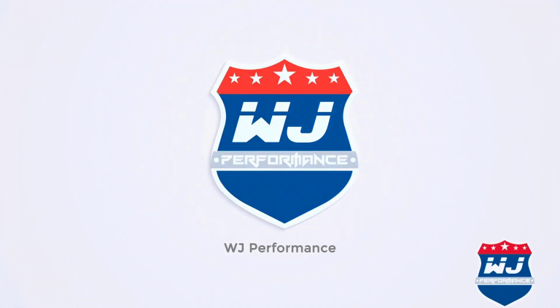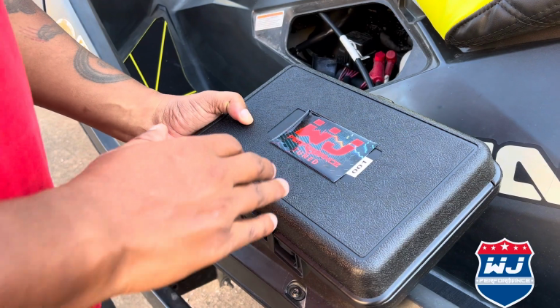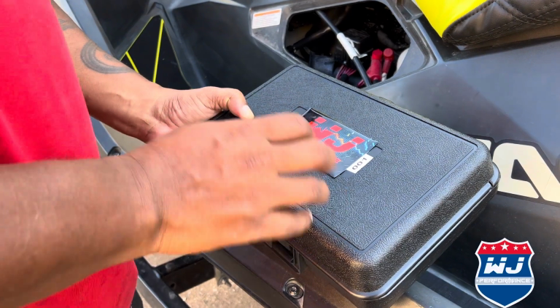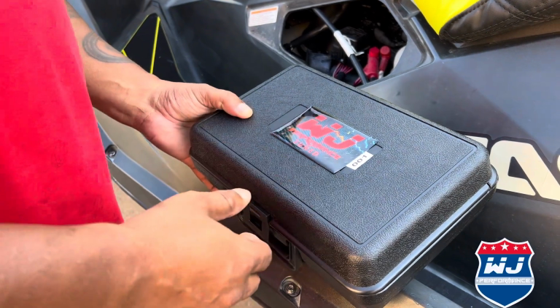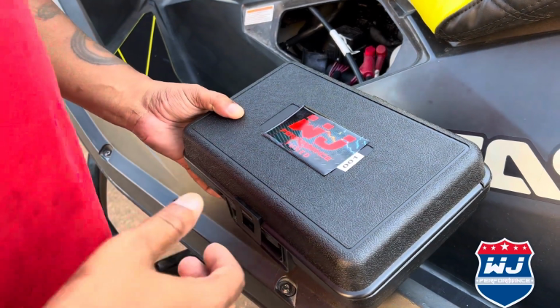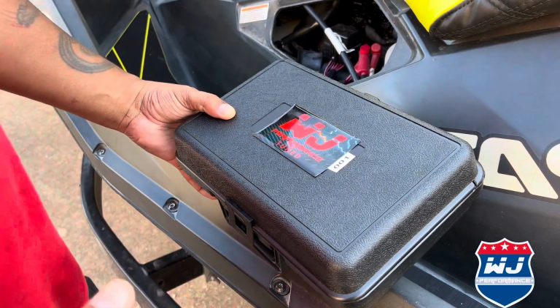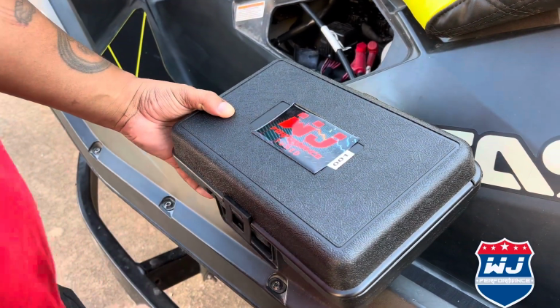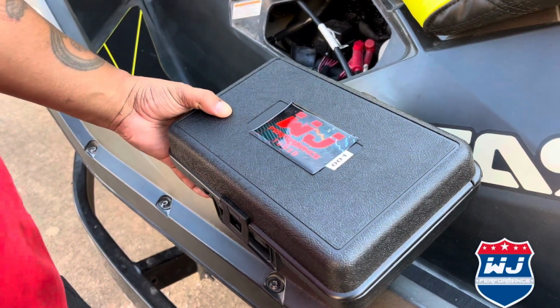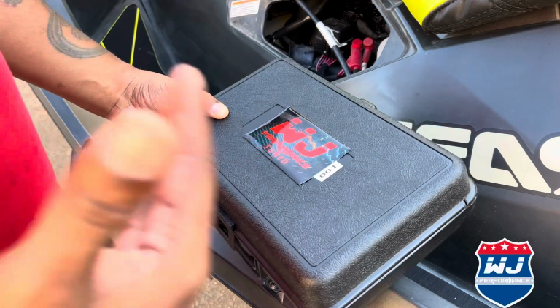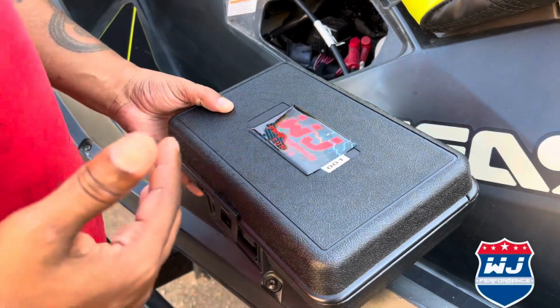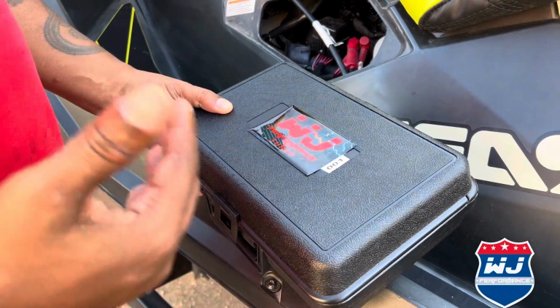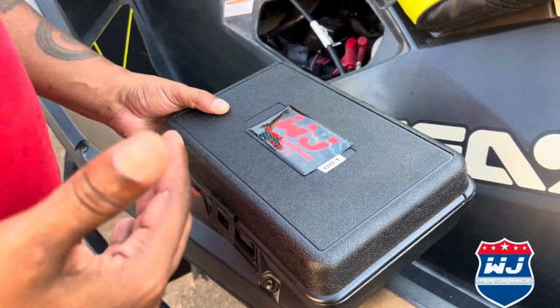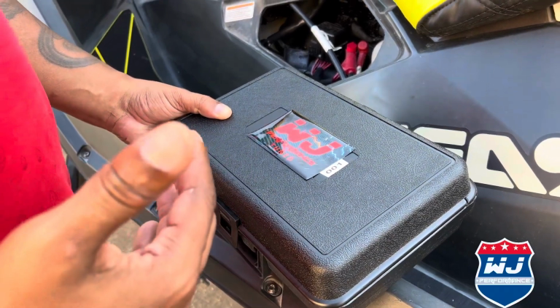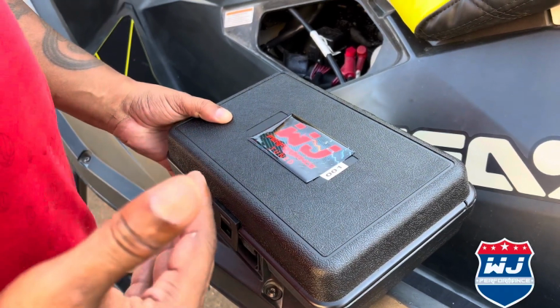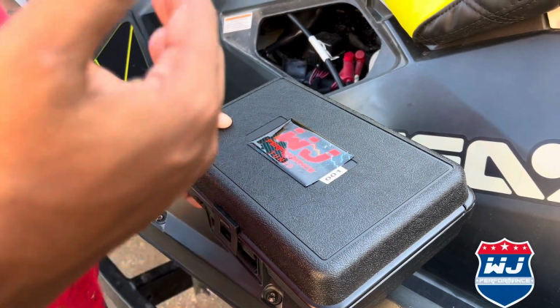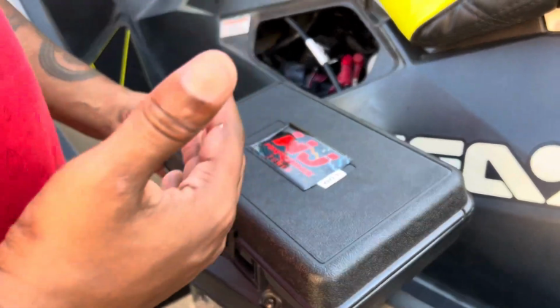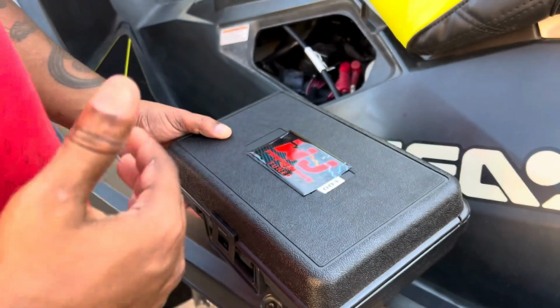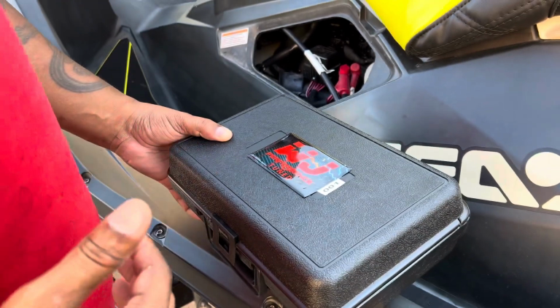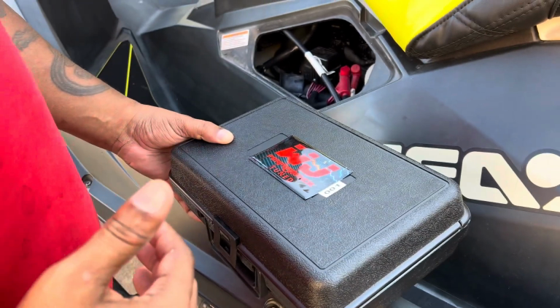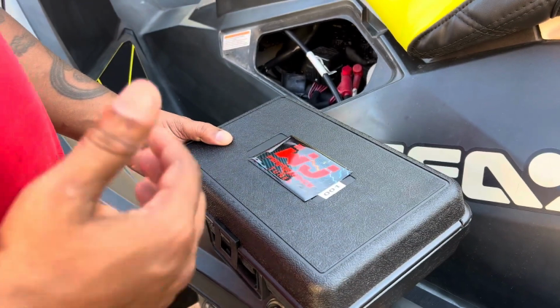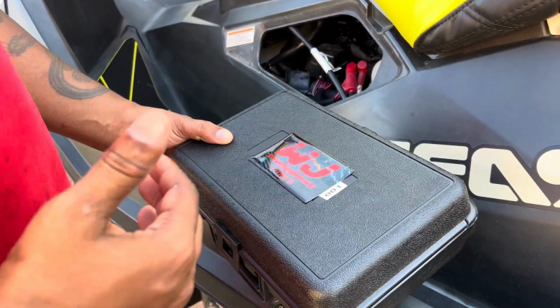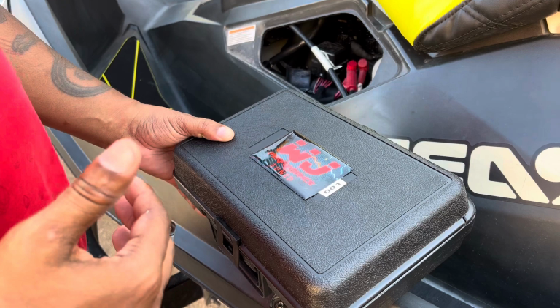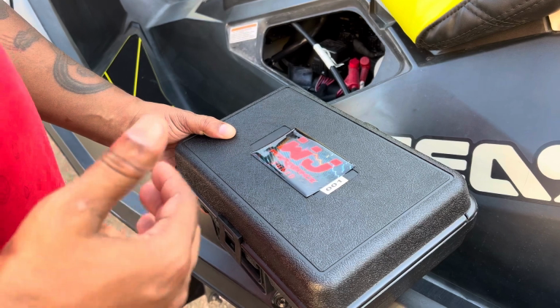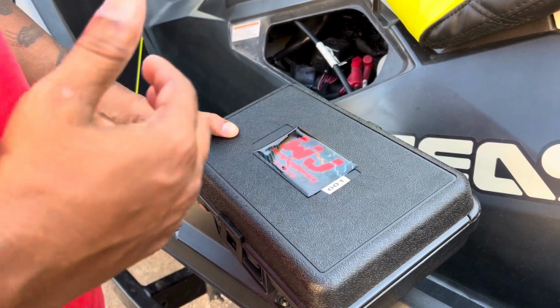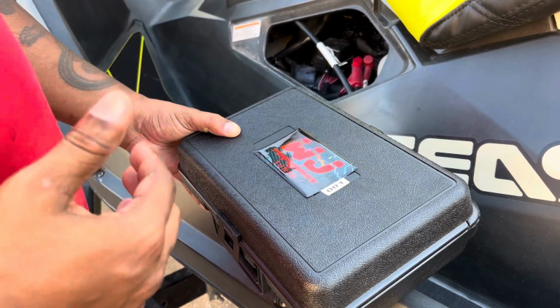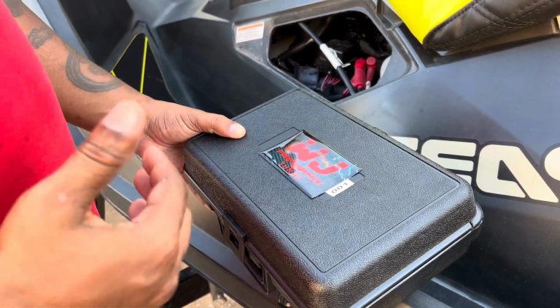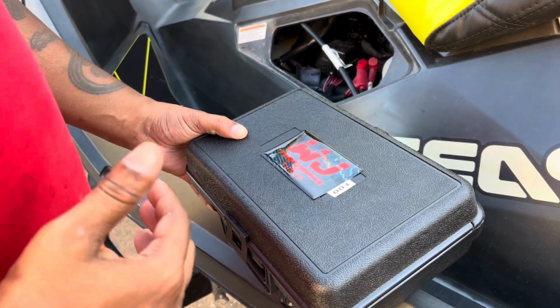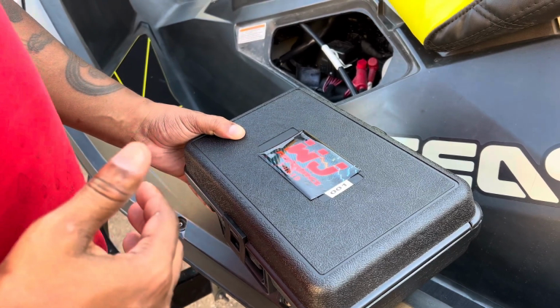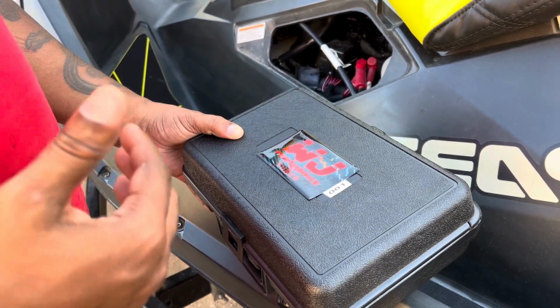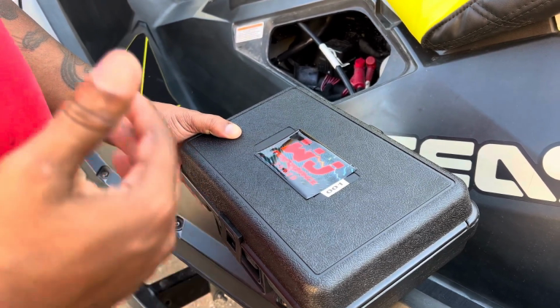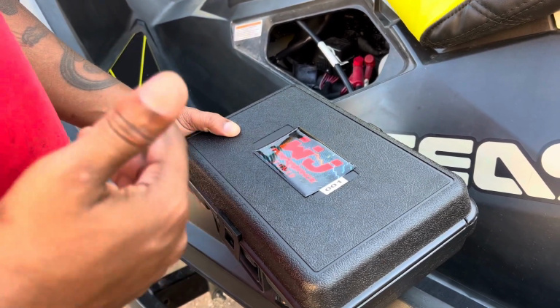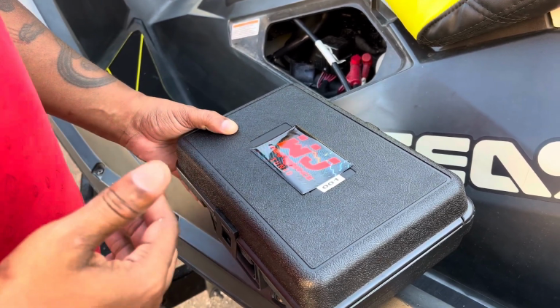Hi everyone, this is Cowboy B from Wetjet Performance. I want to explain our tuning process. If you're here, you decided you want to go fast and roll with the best. We tune on the HP Tuners platform, the TDN Tune Delivery Network.